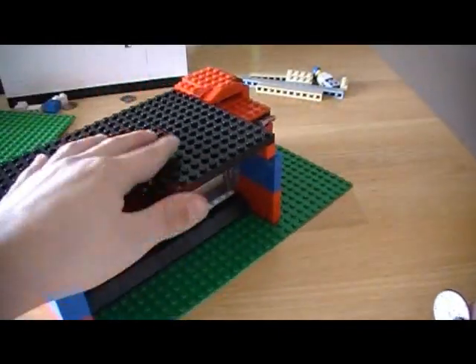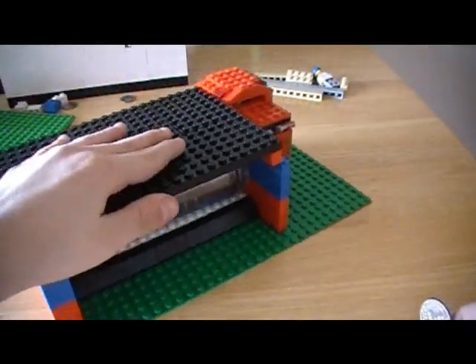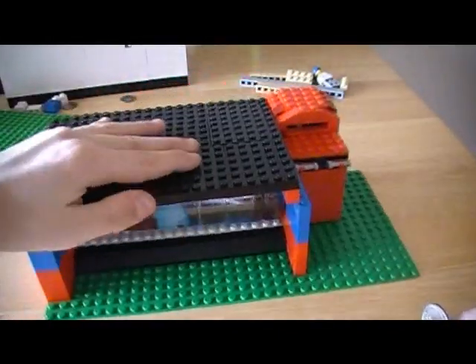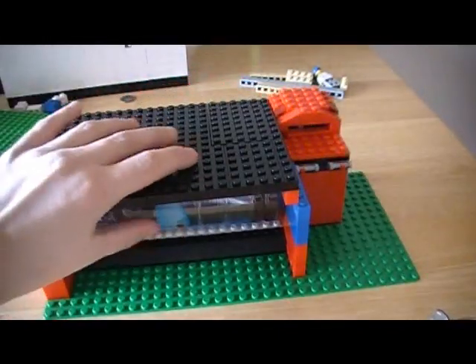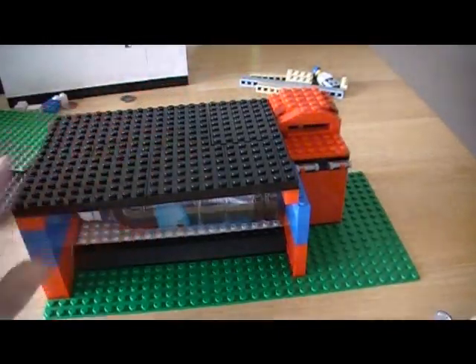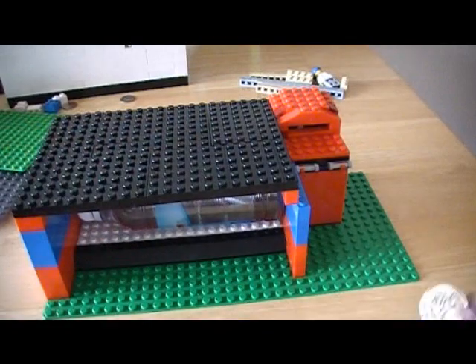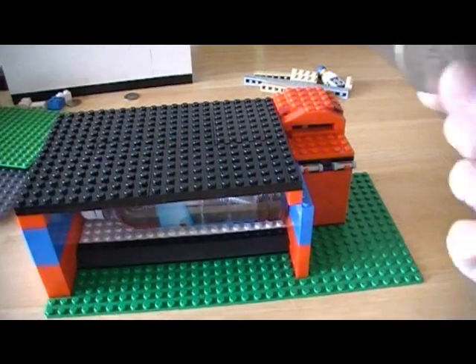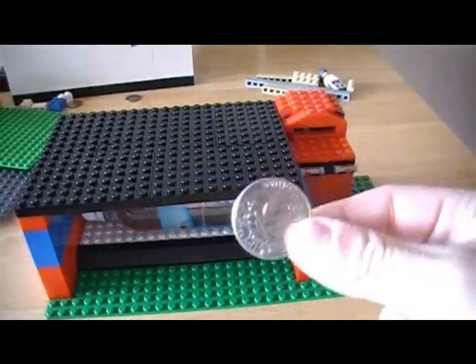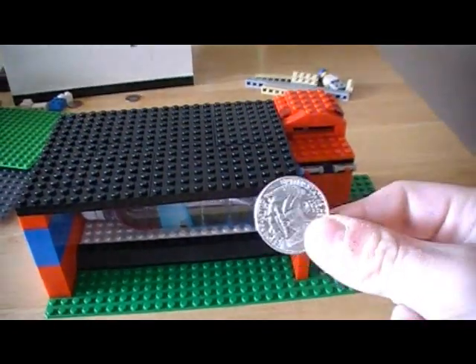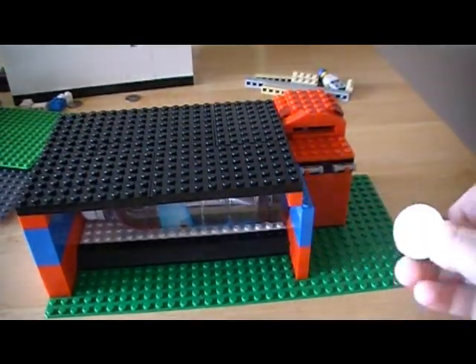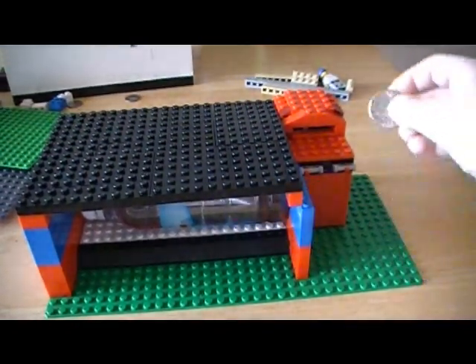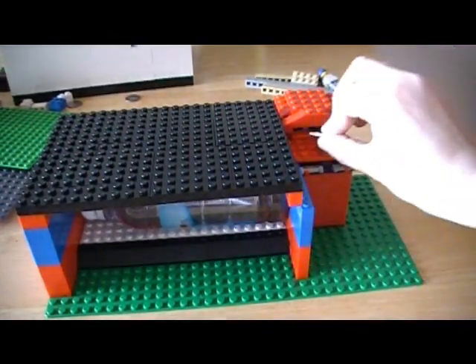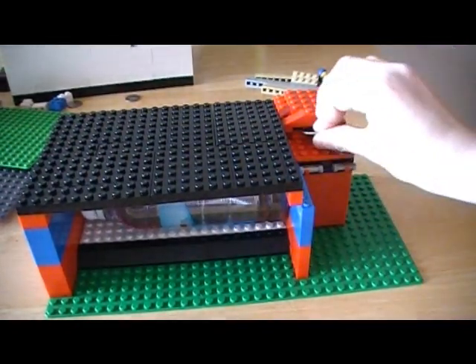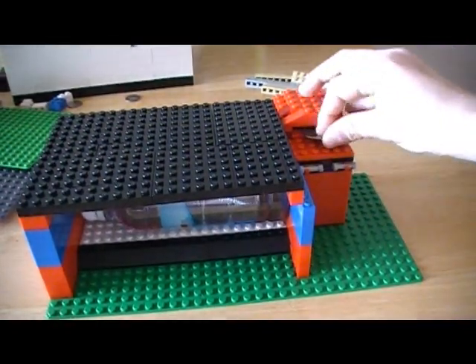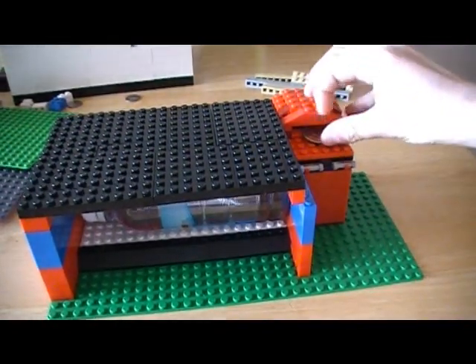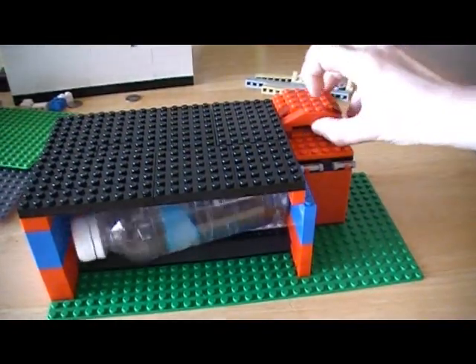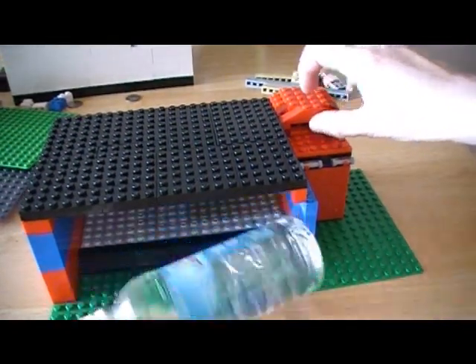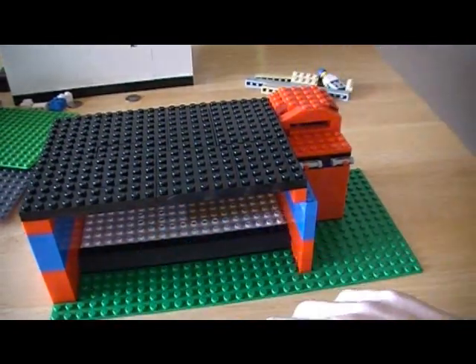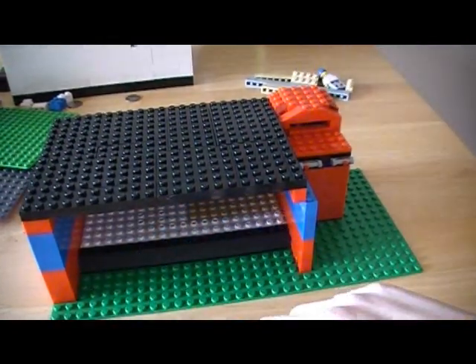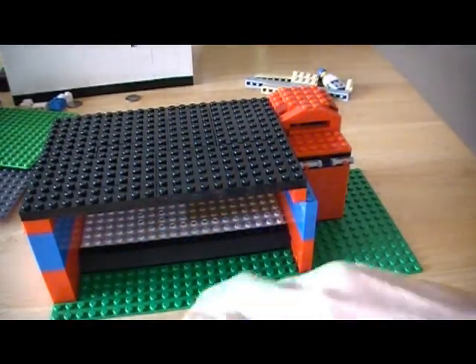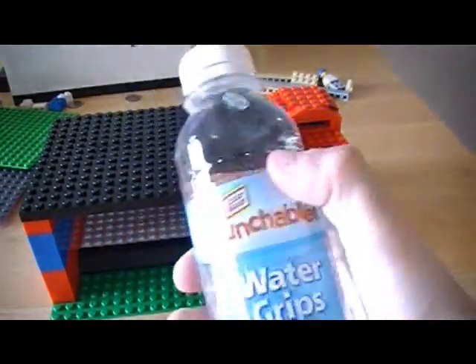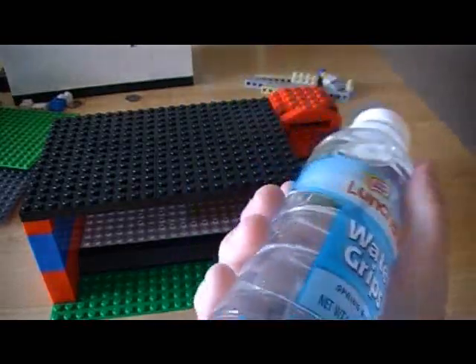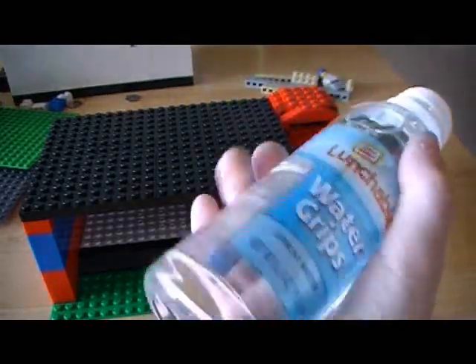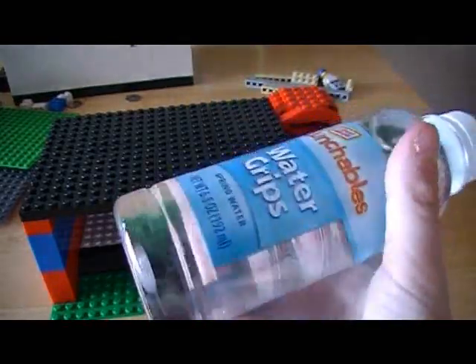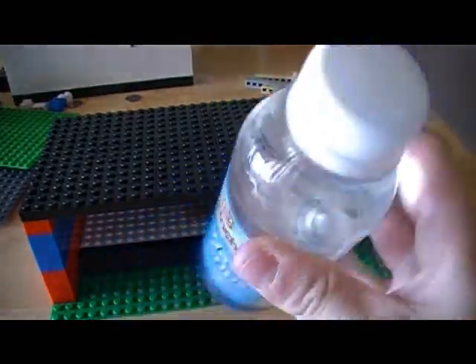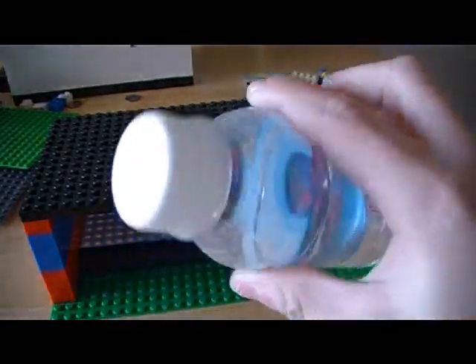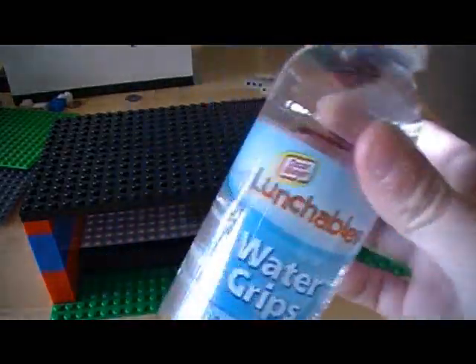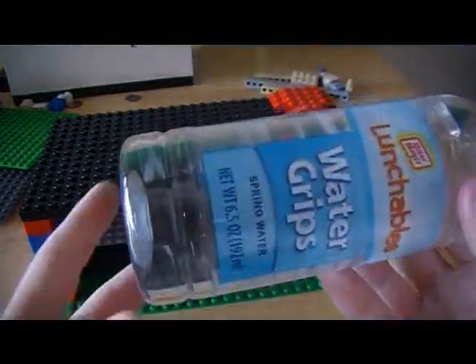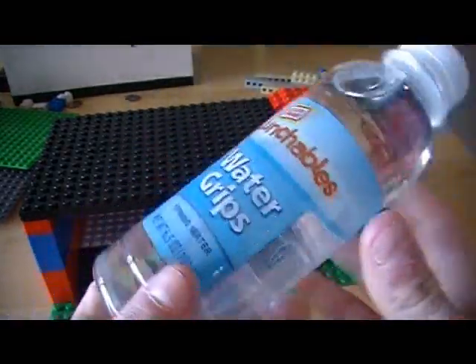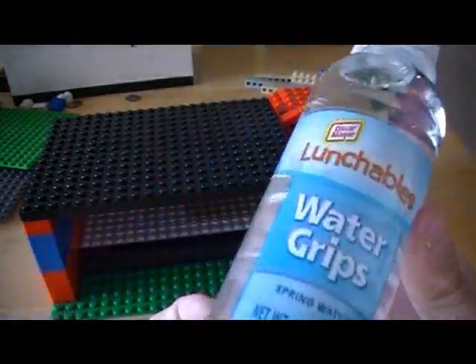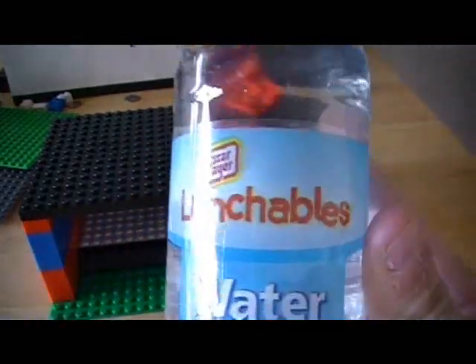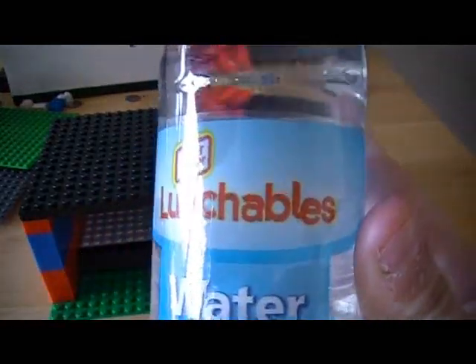So I will show you. Get 25 cents, put it in this coin slot, and you get a water right here — just a small one I got from Lunchables.